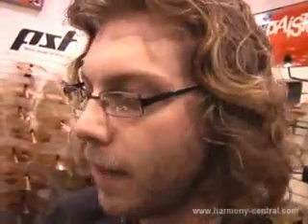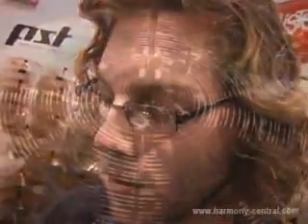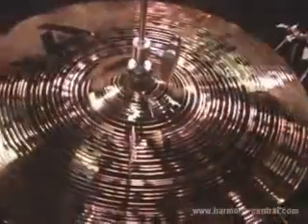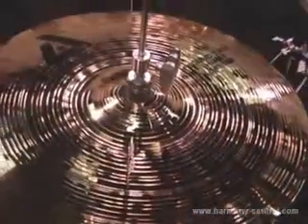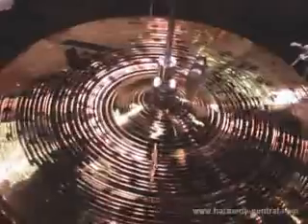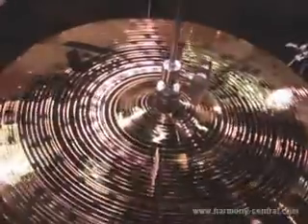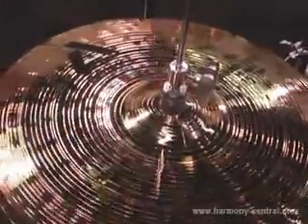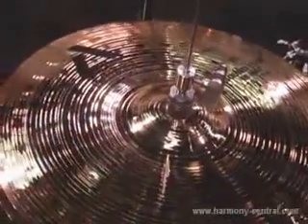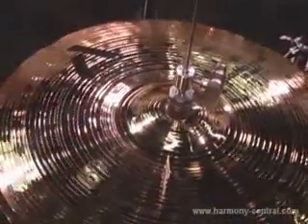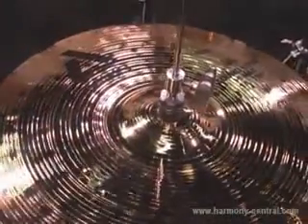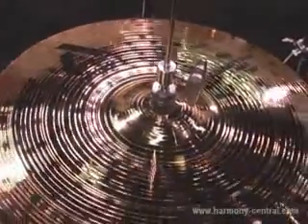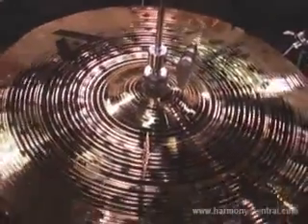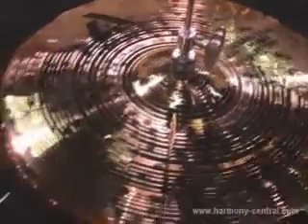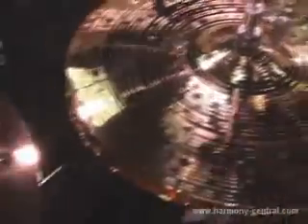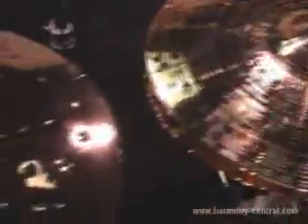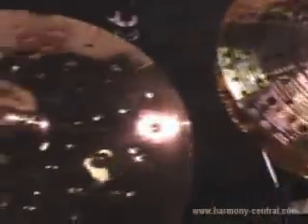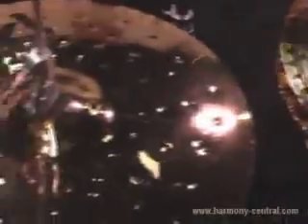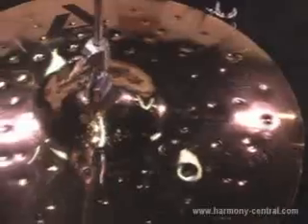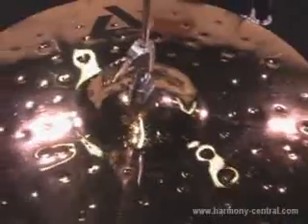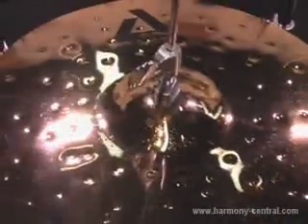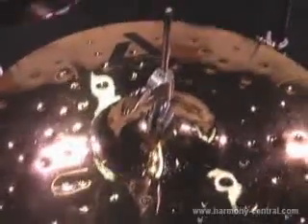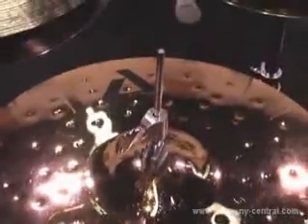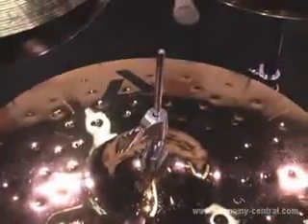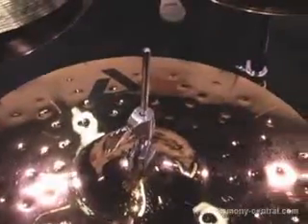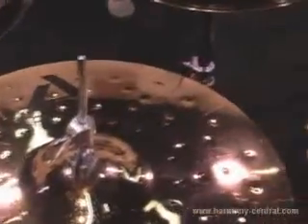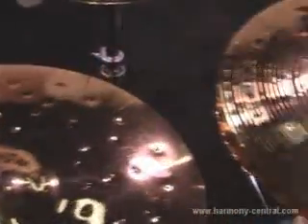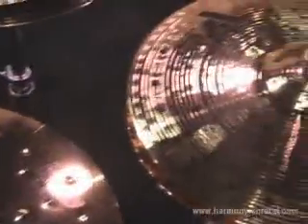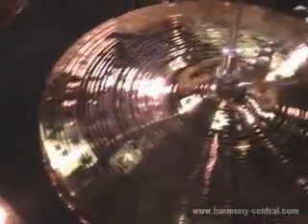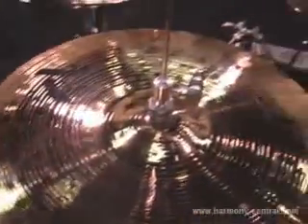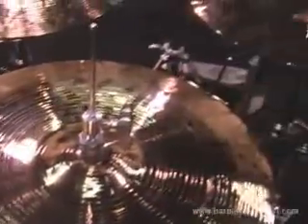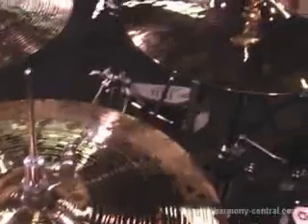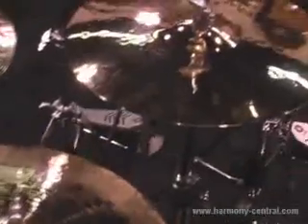This one has more of a brilliant finish to it, and they sound great. This one right here is a metal-edge 14-inch hi-hat.